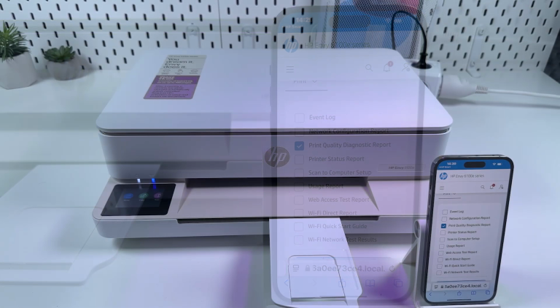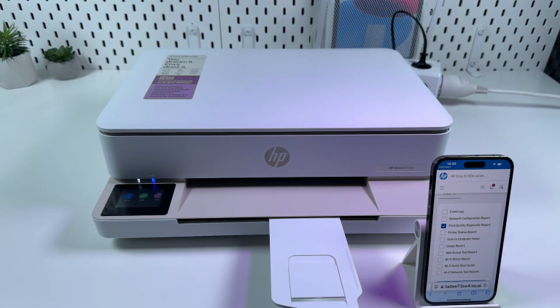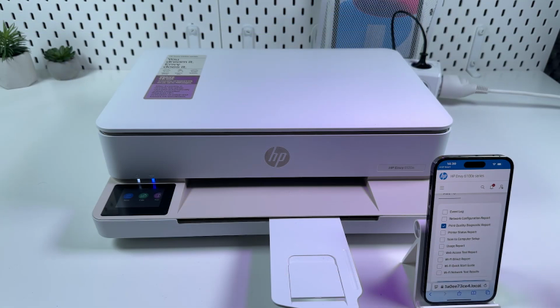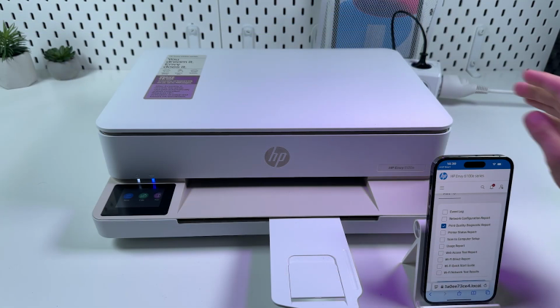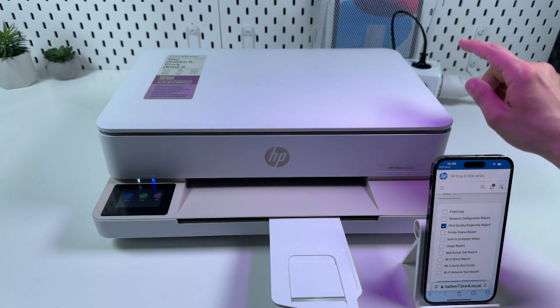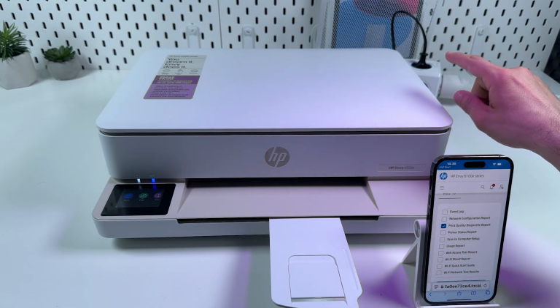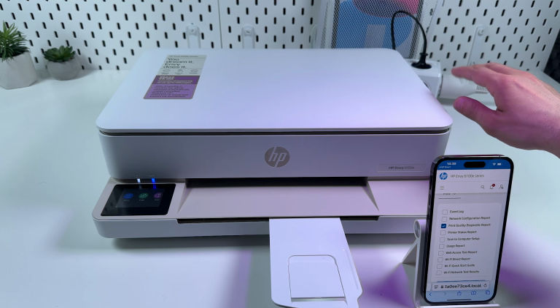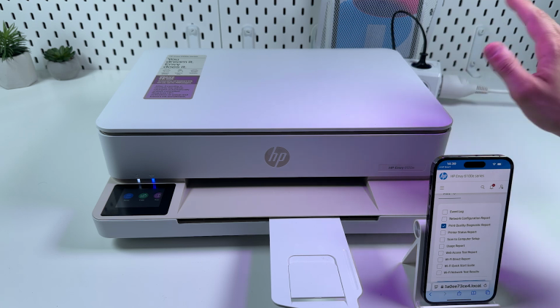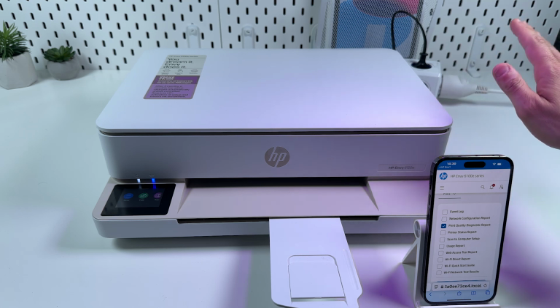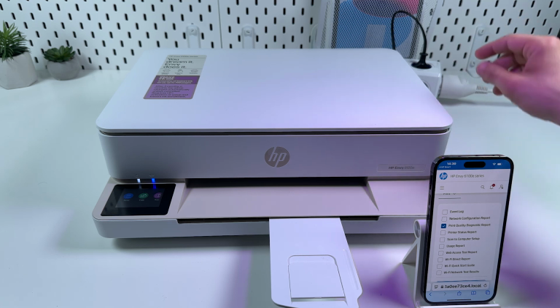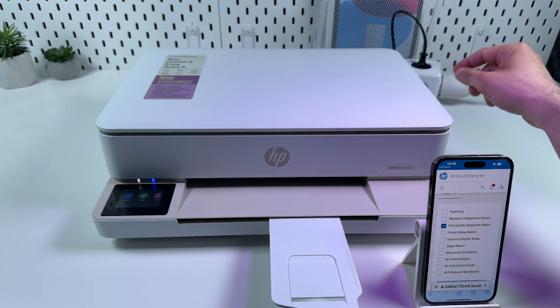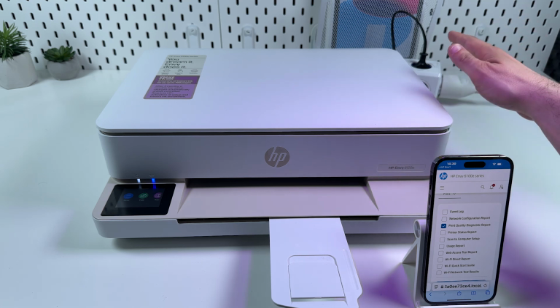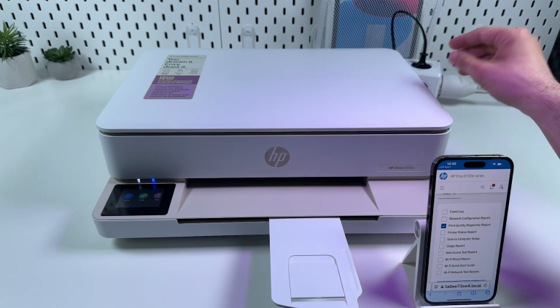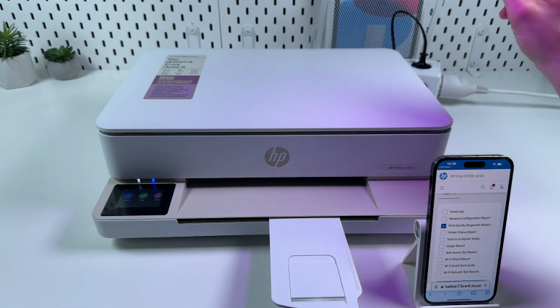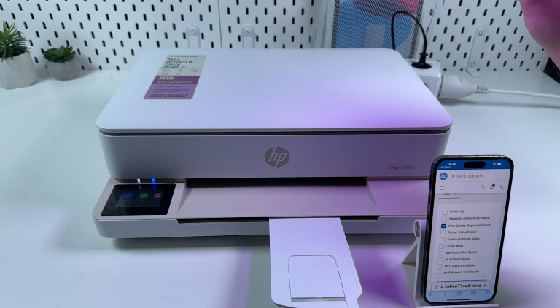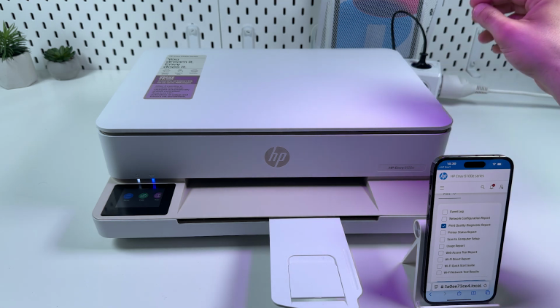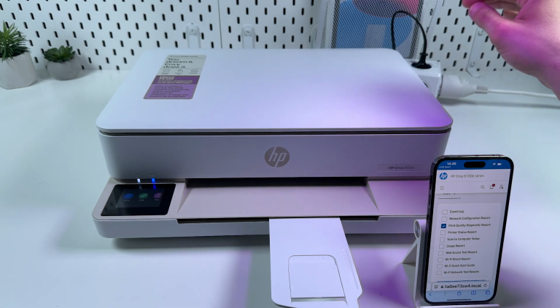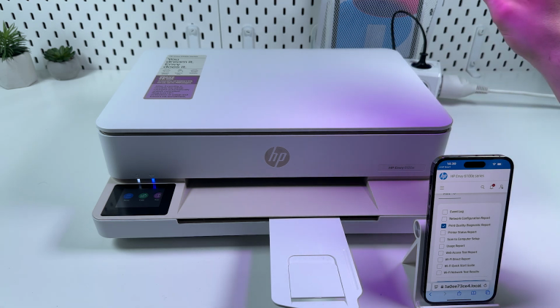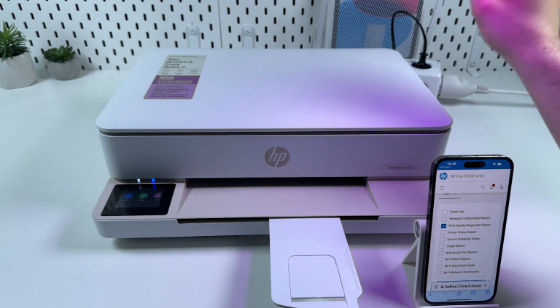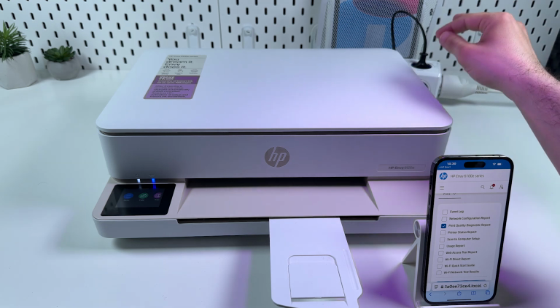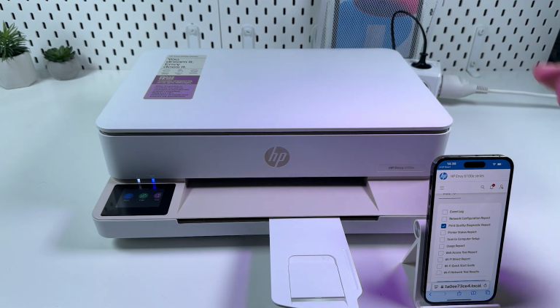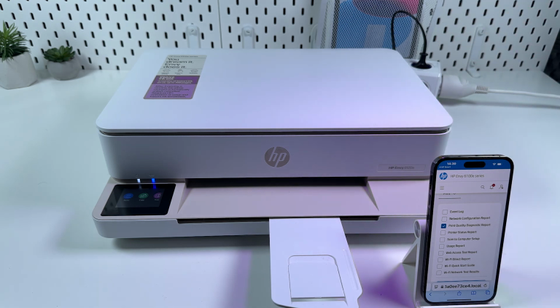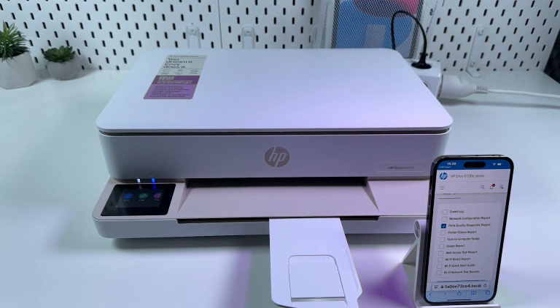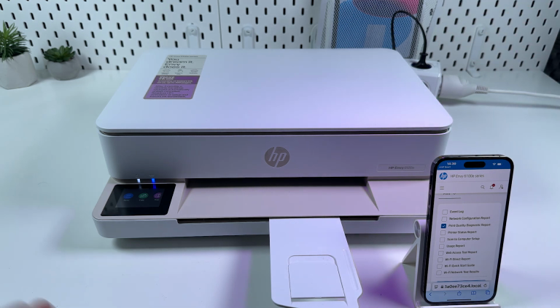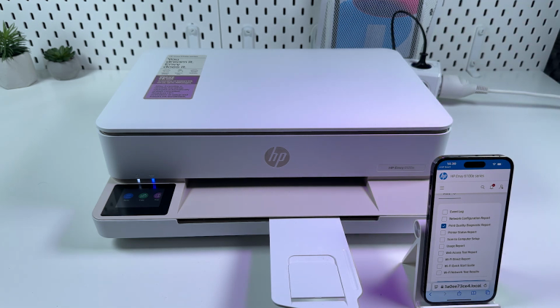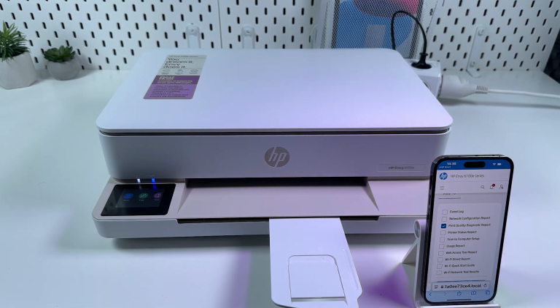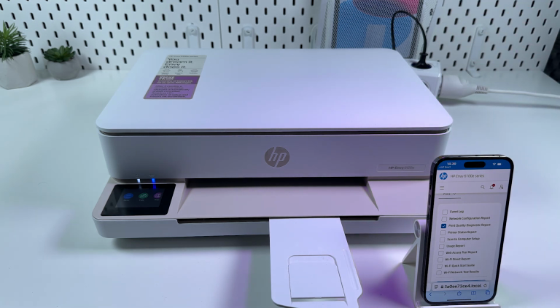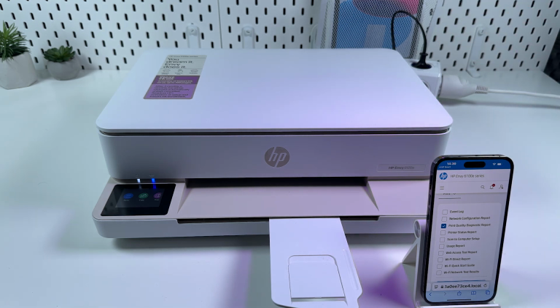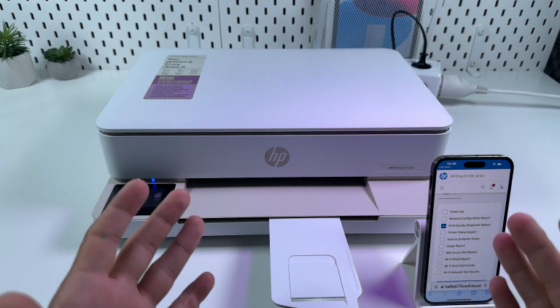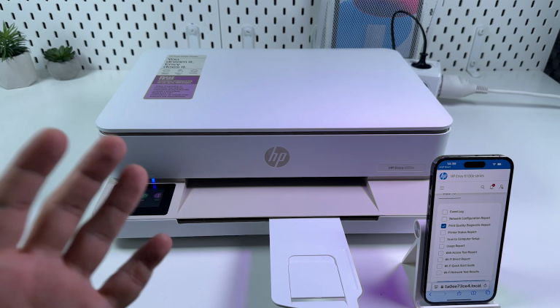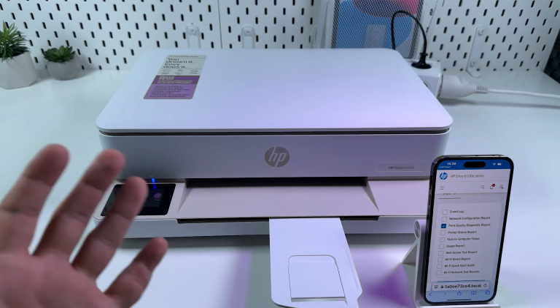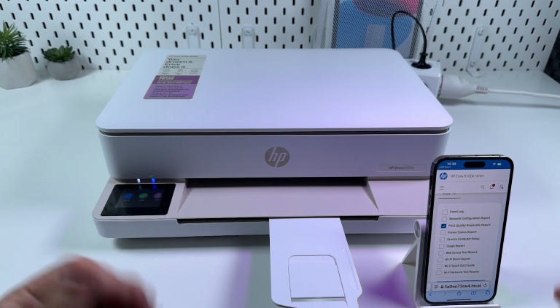If that didn't help, try to power off the printer for five minutes — just unplug it from the power source, and after five minutes plug it back in again. Sometimes it helps, but if not, try to physically clean the cartridges.